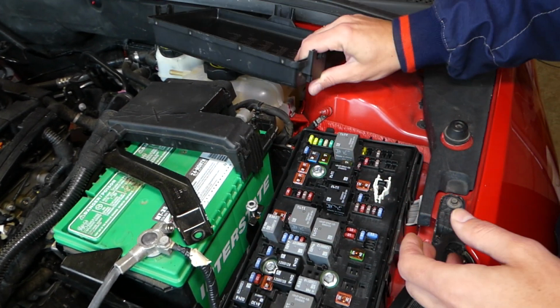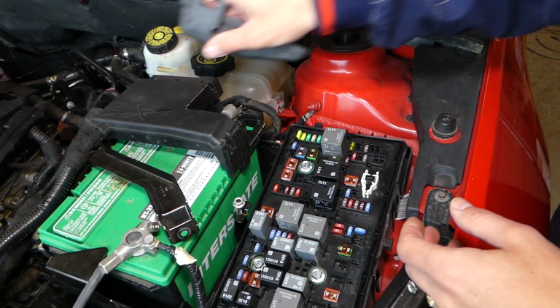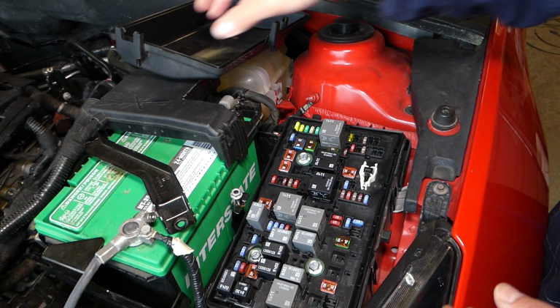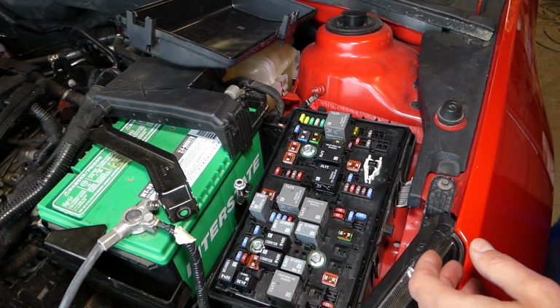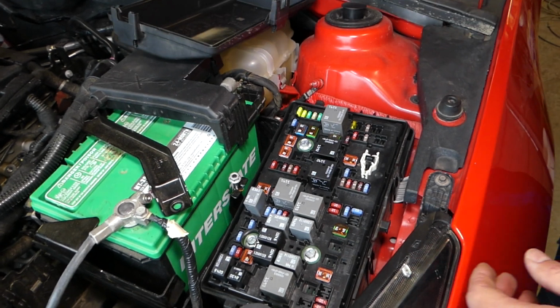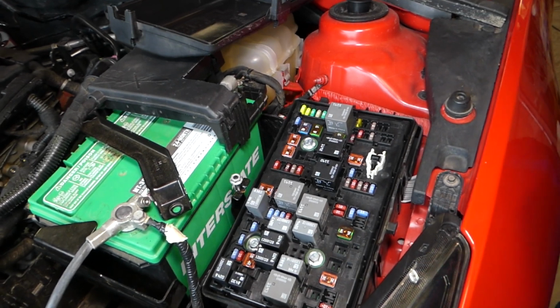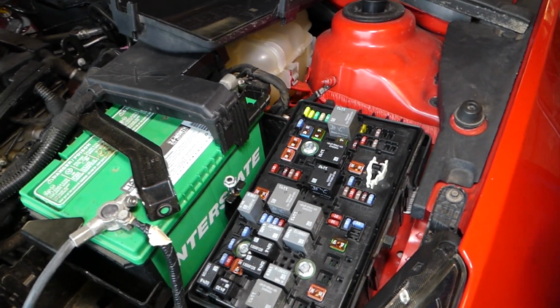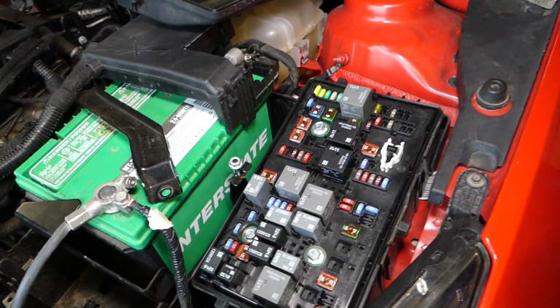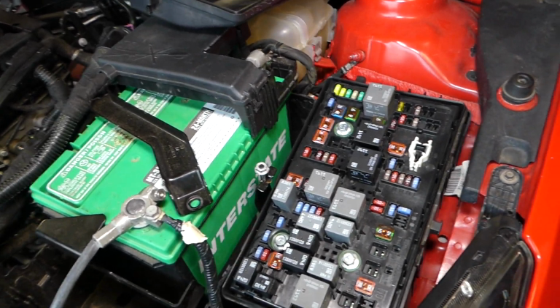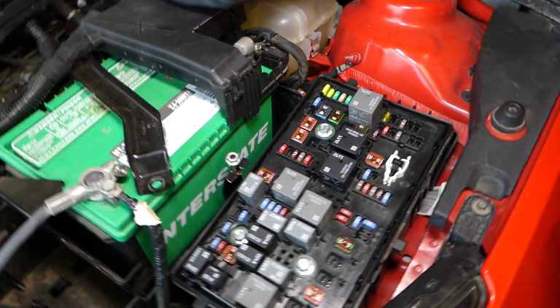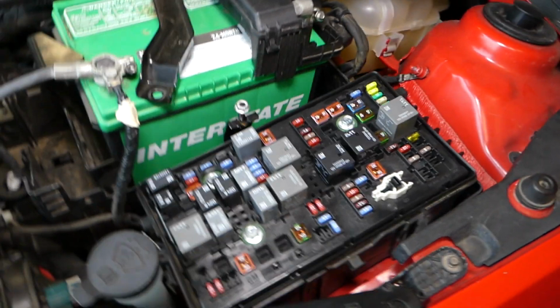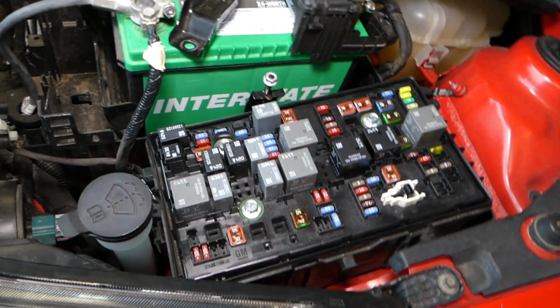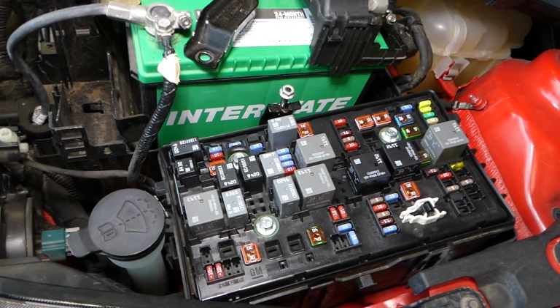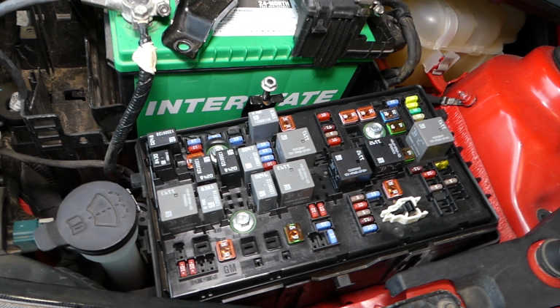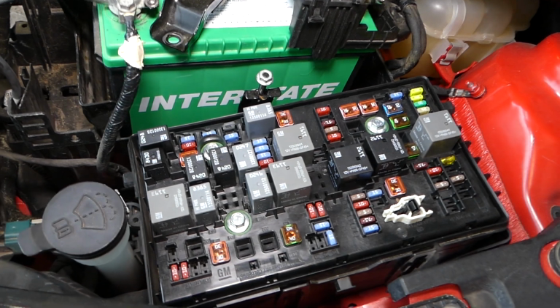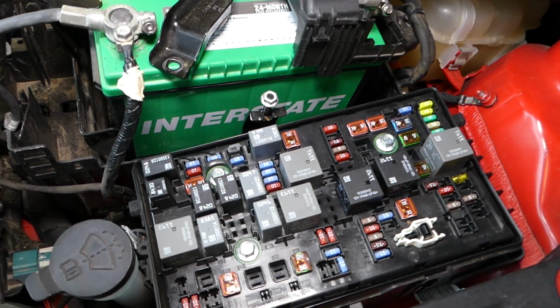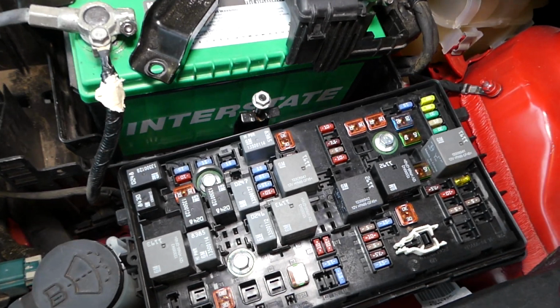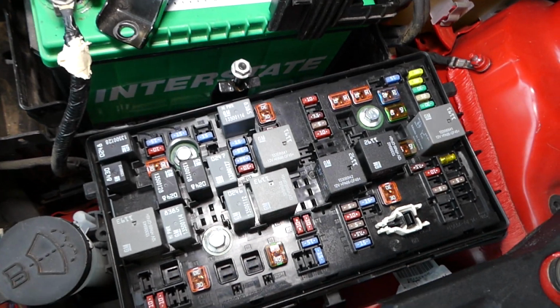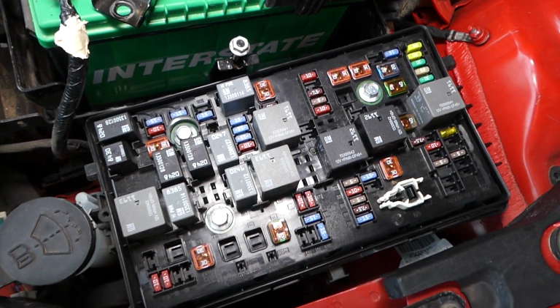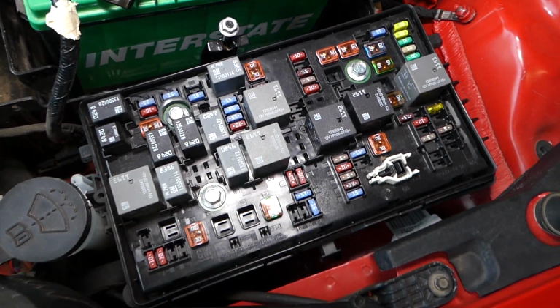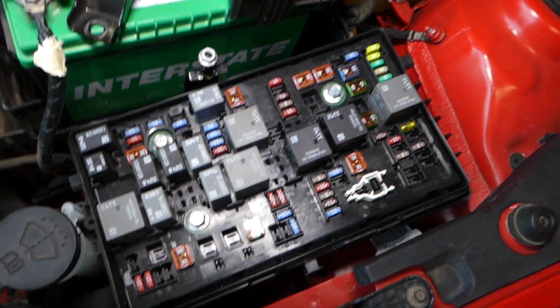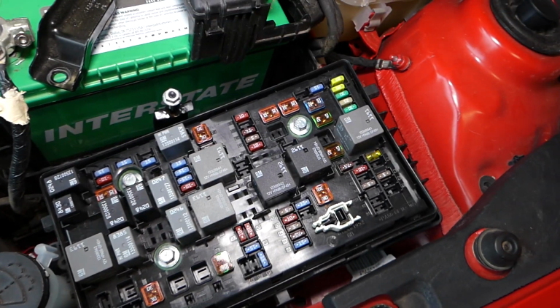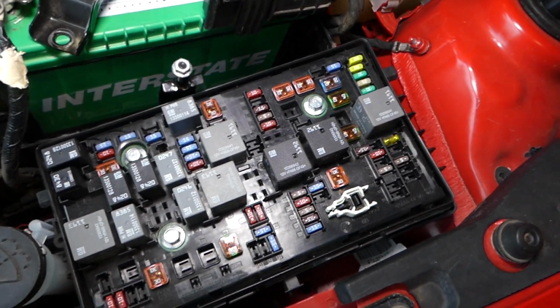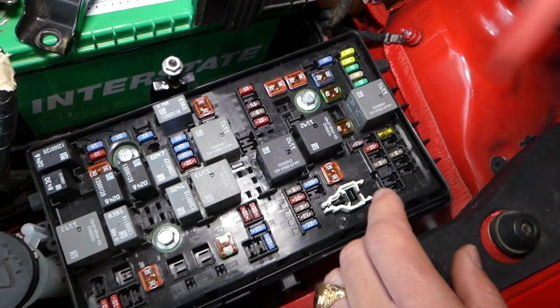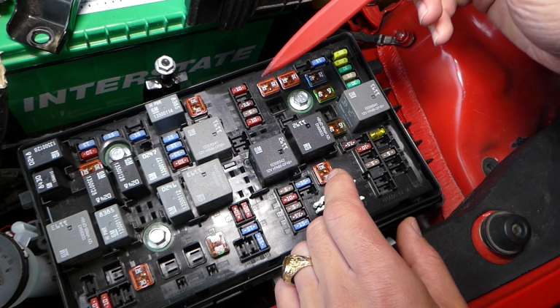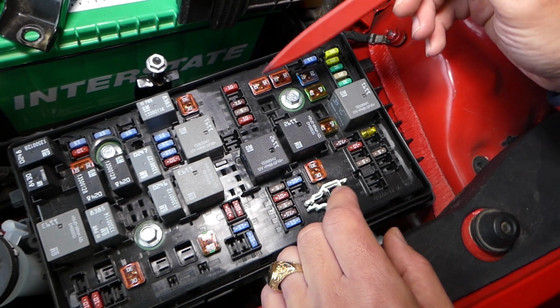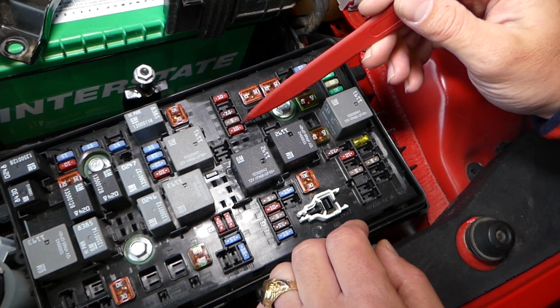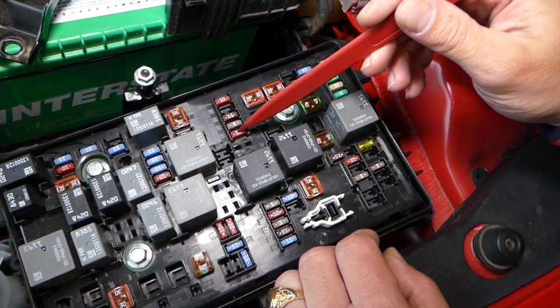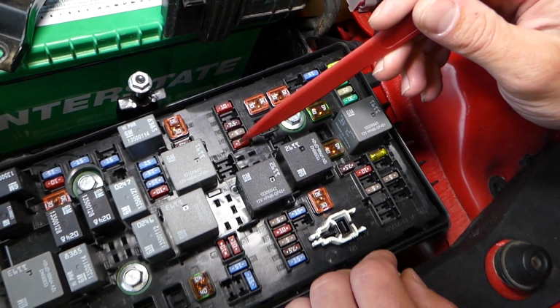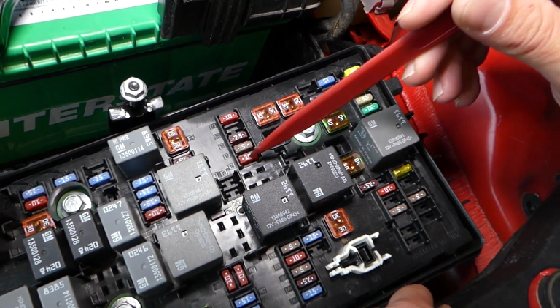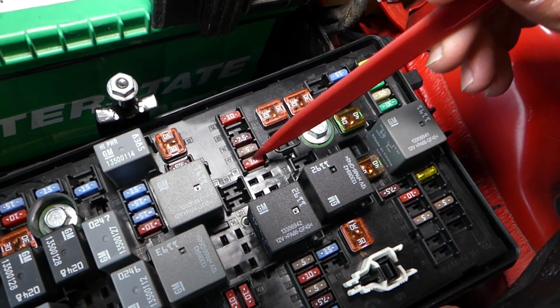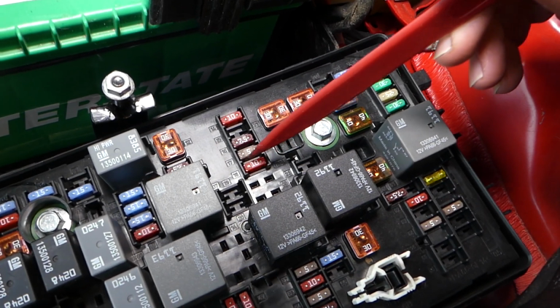Let me explain which fuses we need to check here. The first fuse we need to check will be fuse number 18, right there. This is fuse number 18.